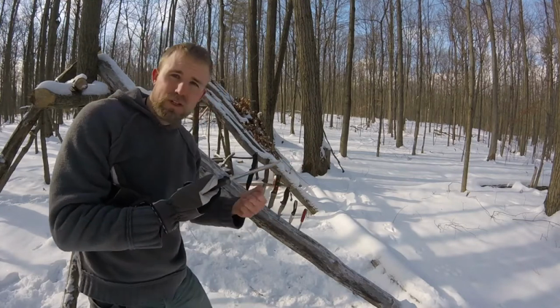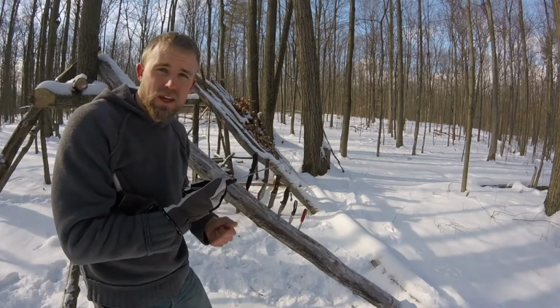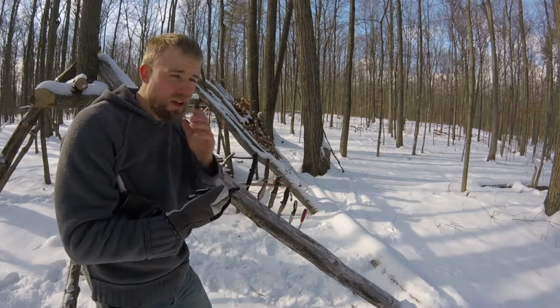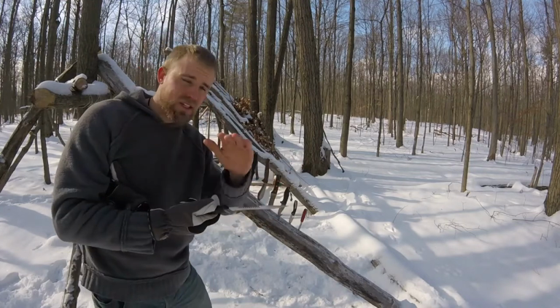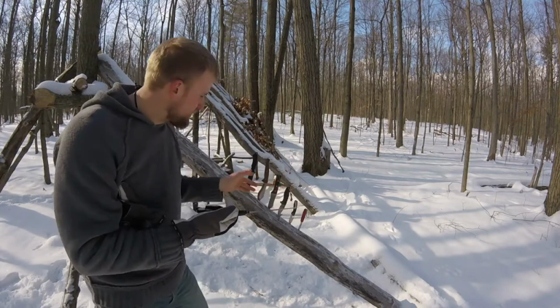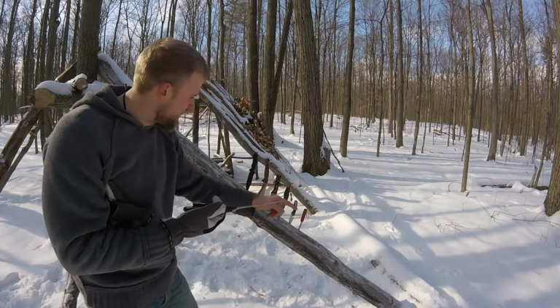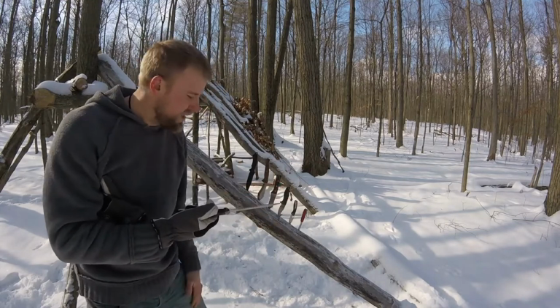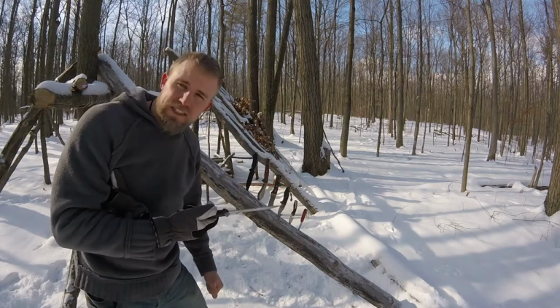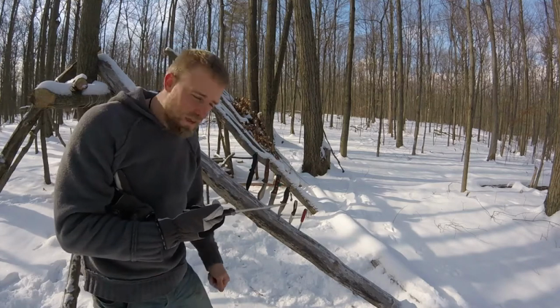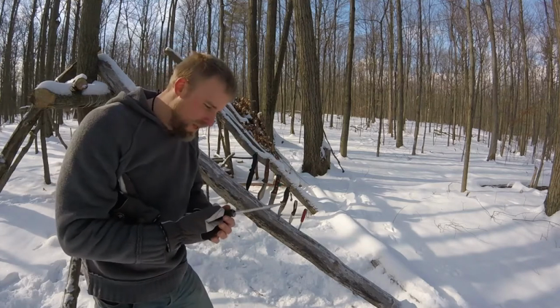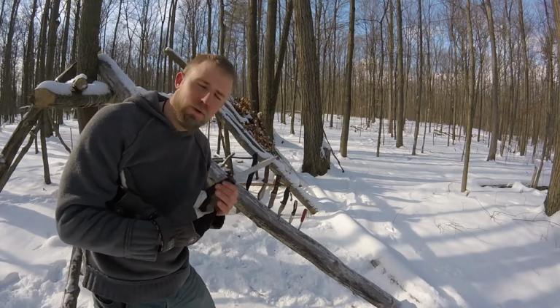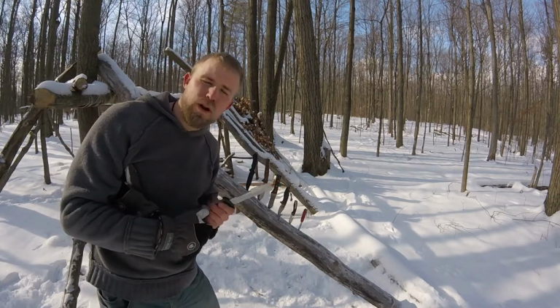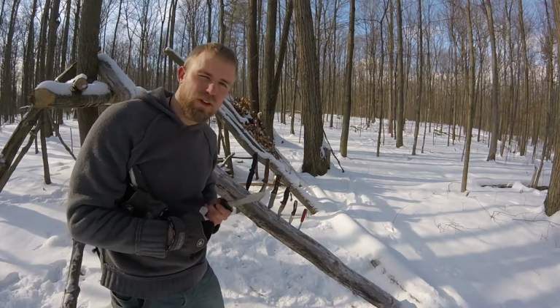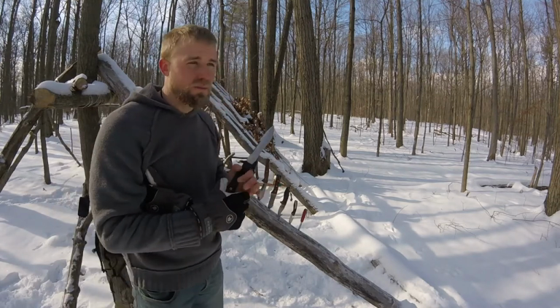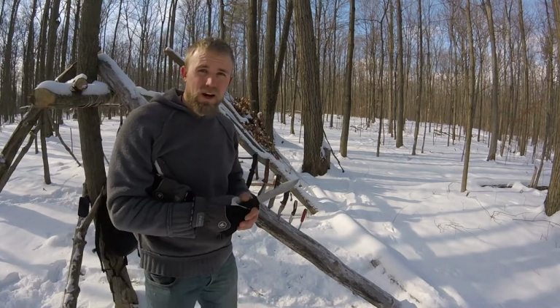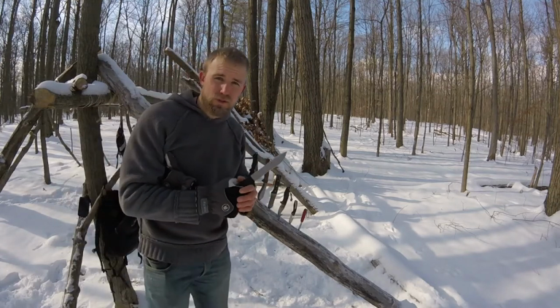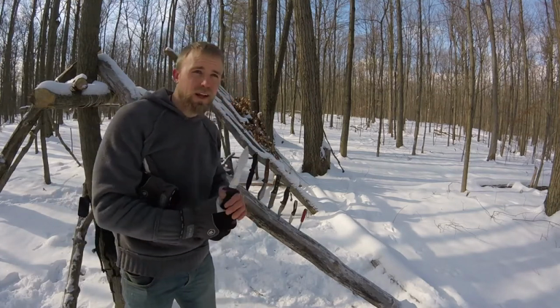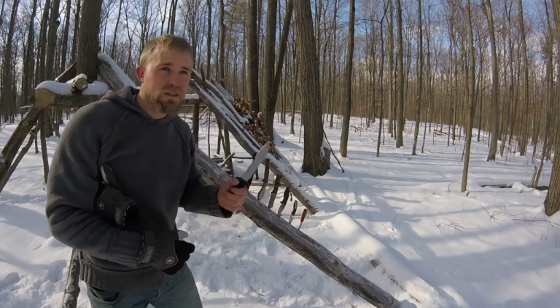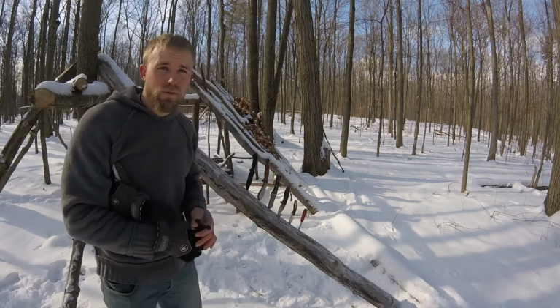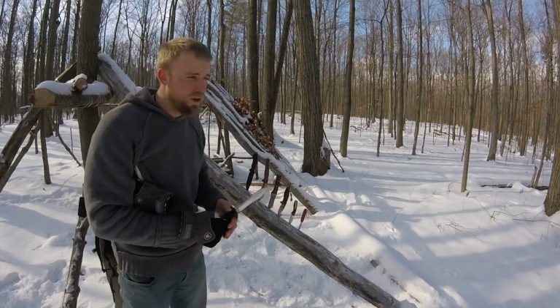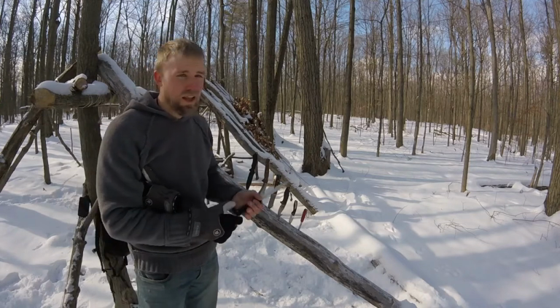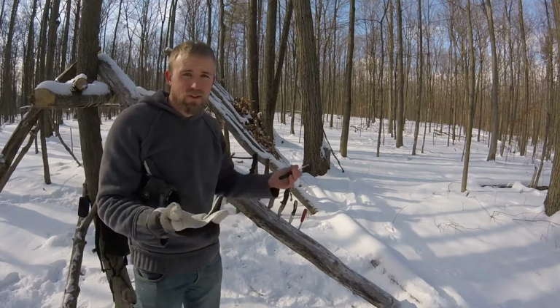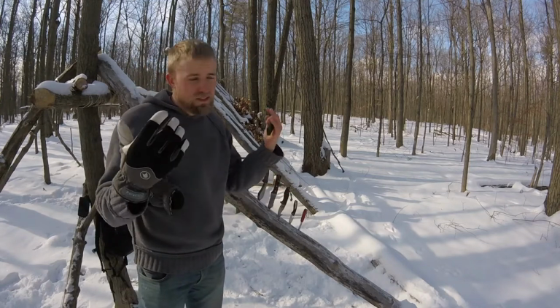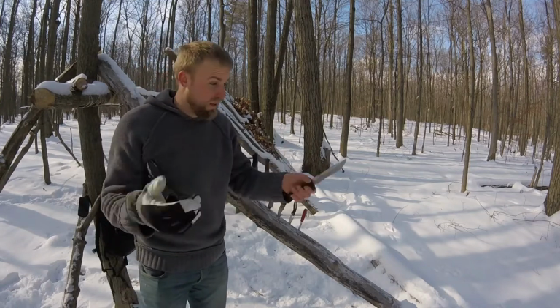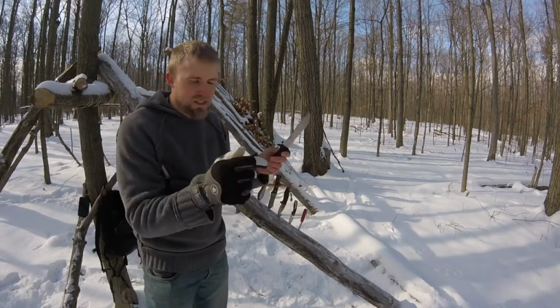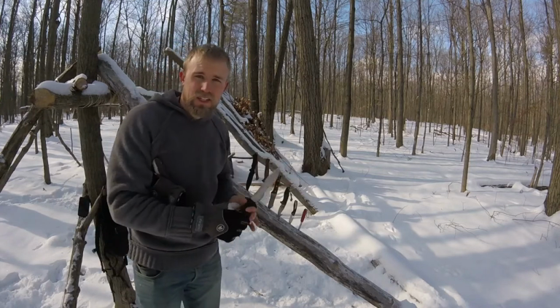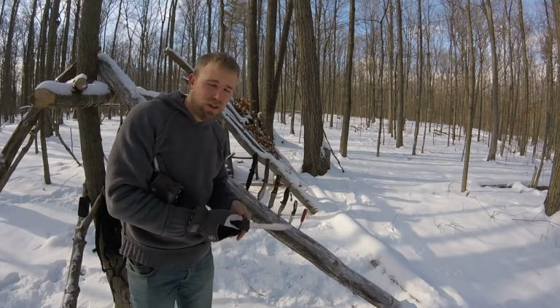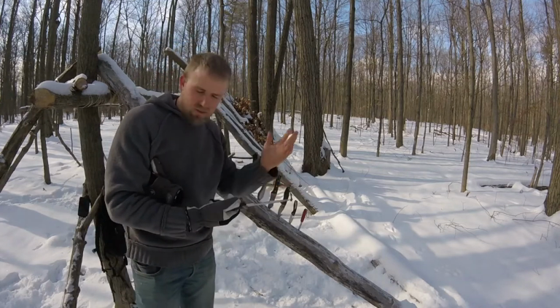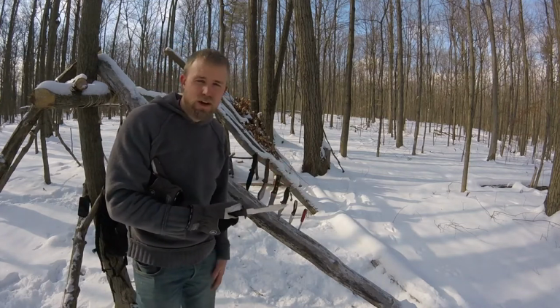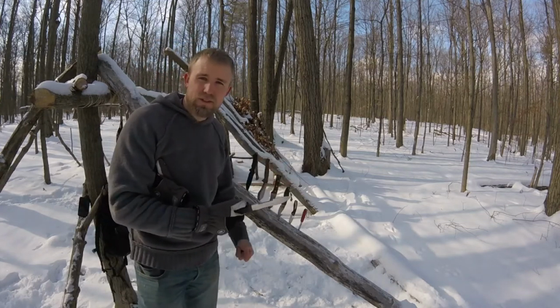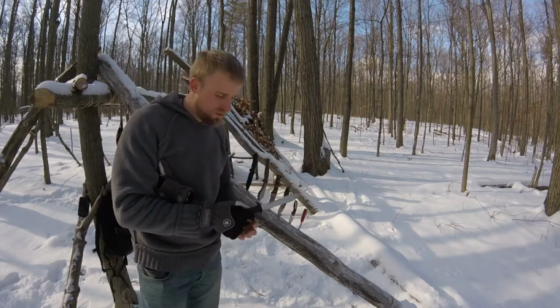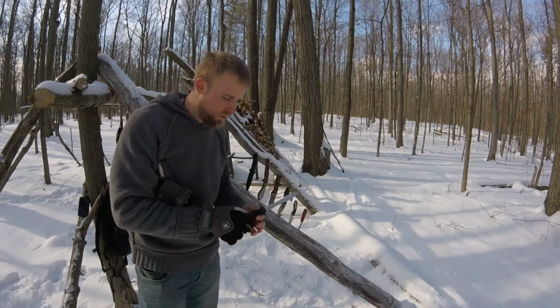Of course everything in this entire lesson today is personal preference. You've got to buy a knife, try it, see what you prefer — lengths, thicknesses, etc. Just try it and see what you prefer.